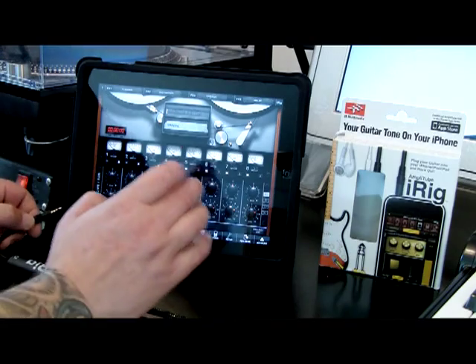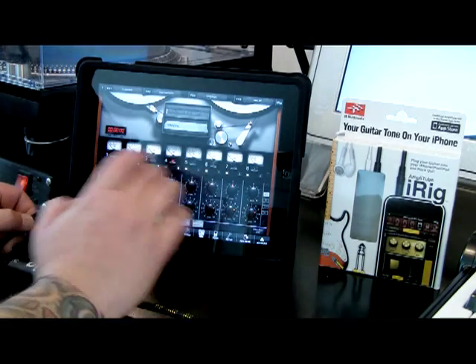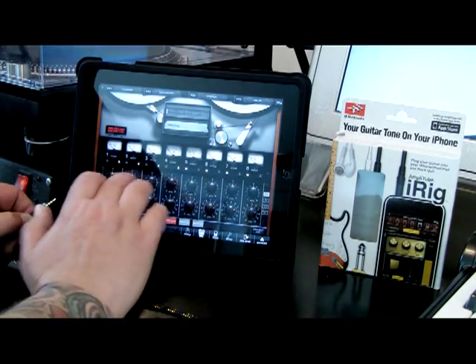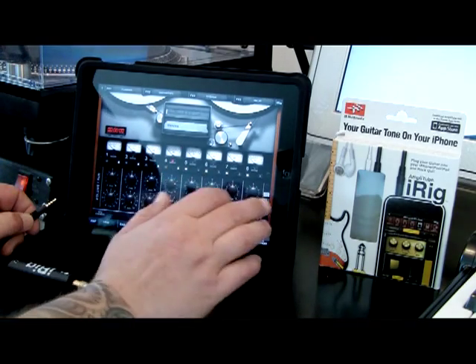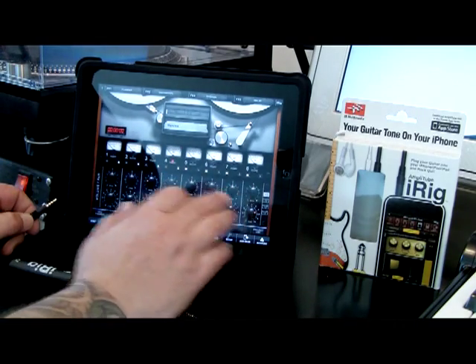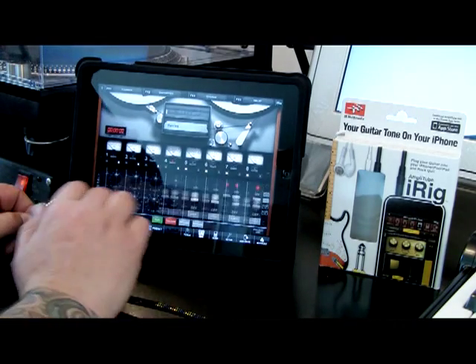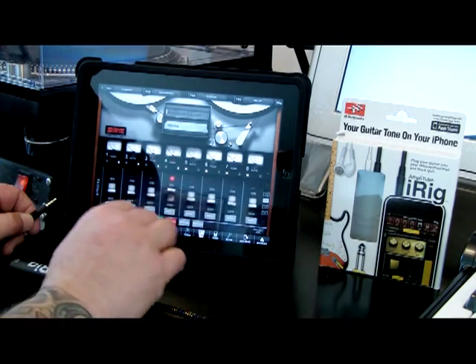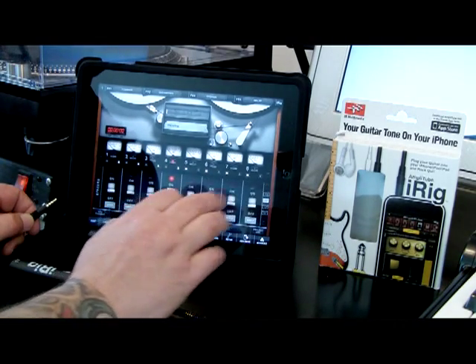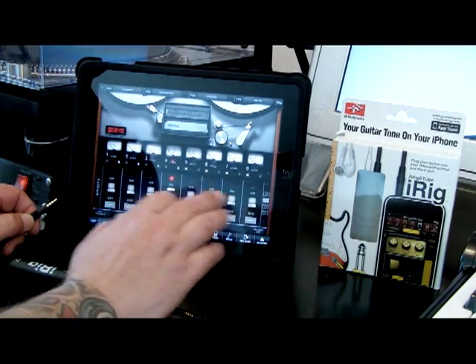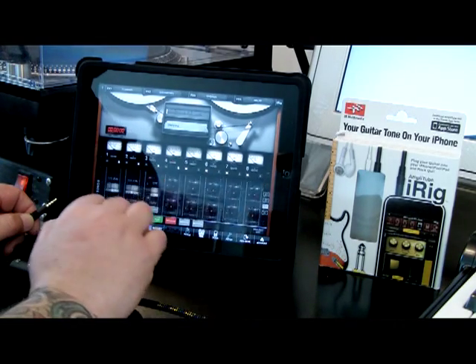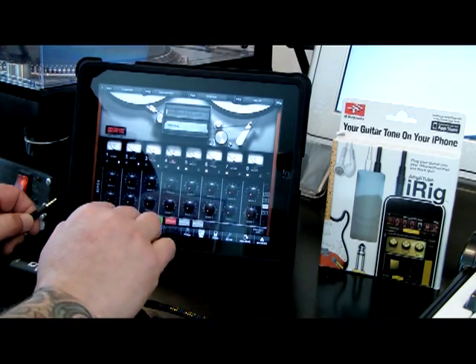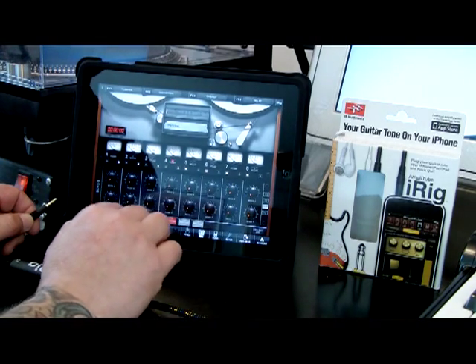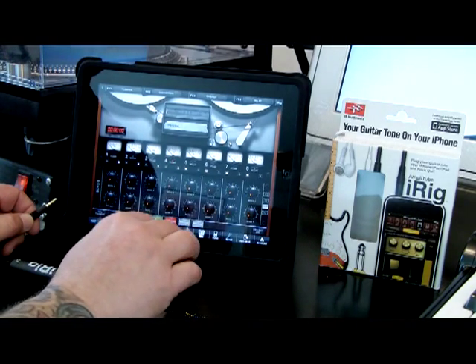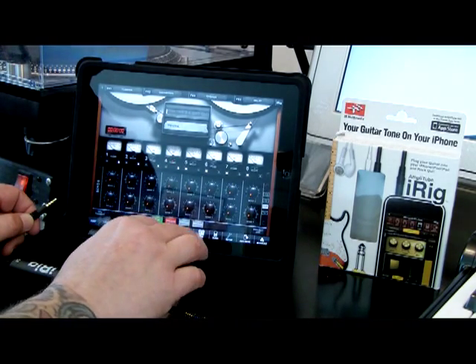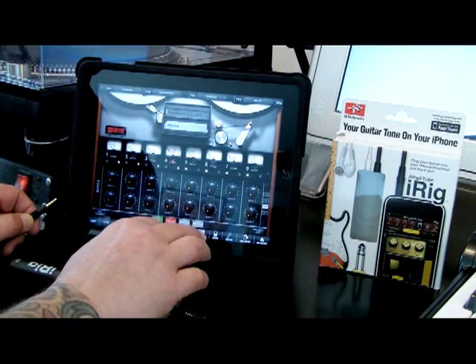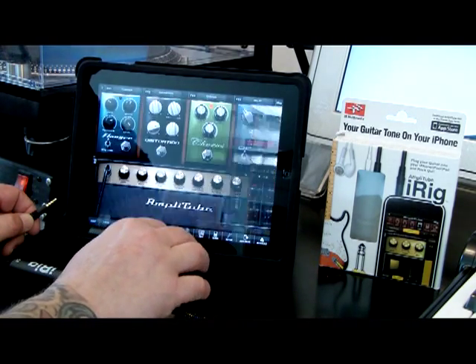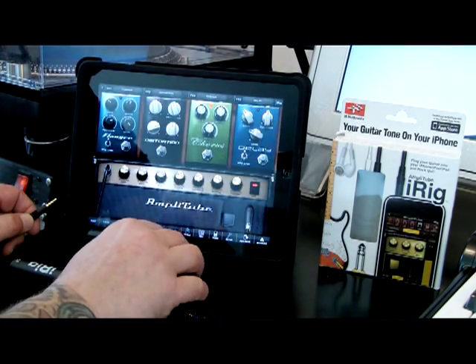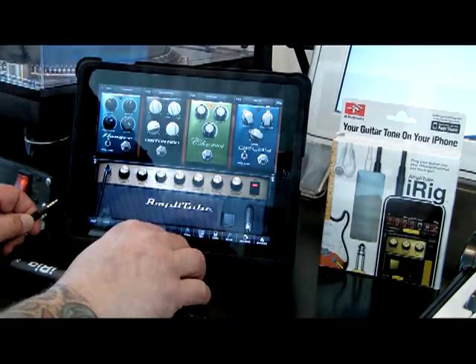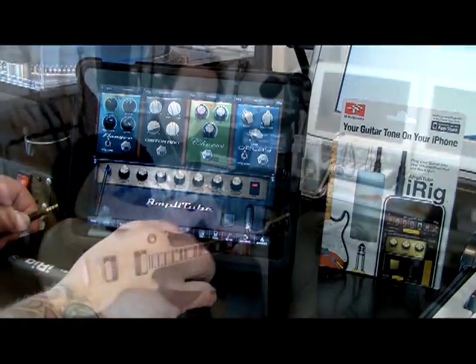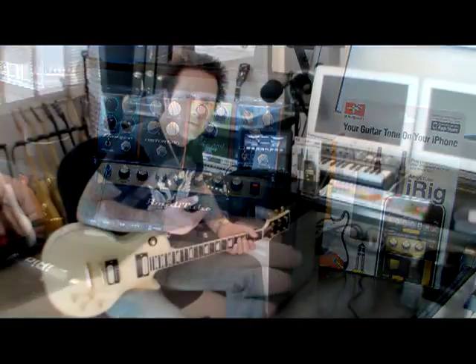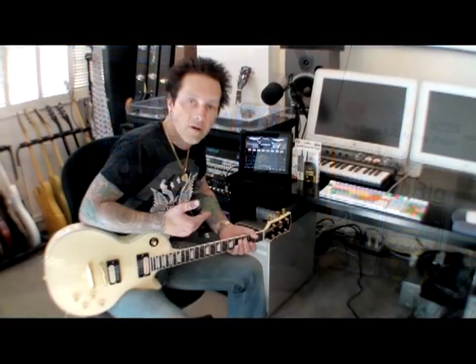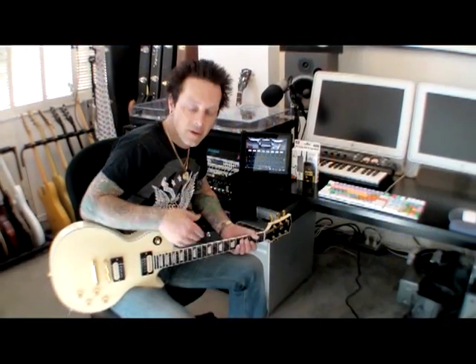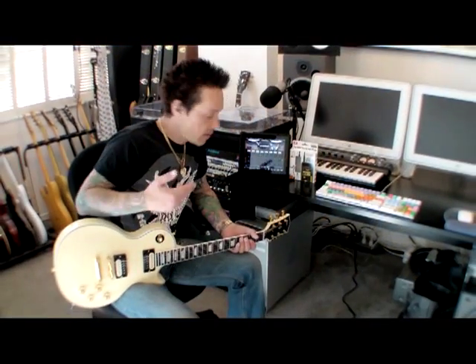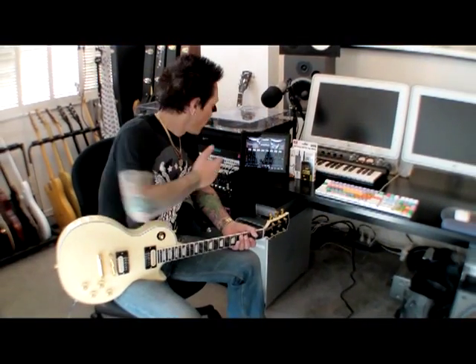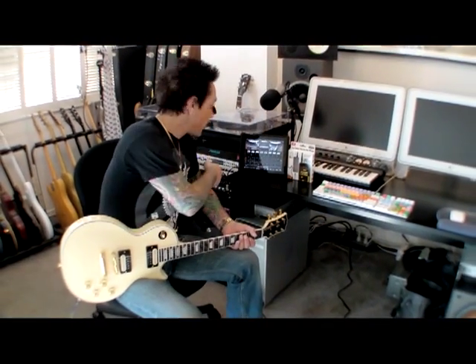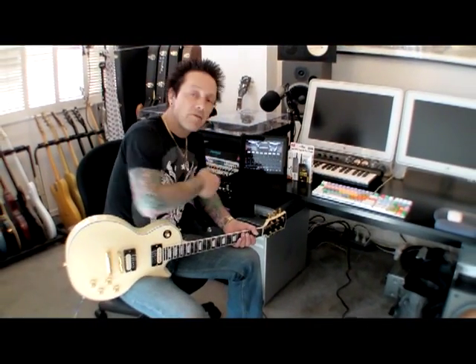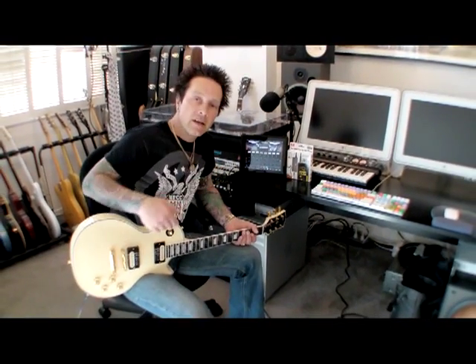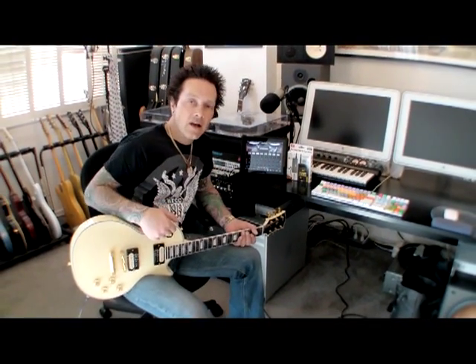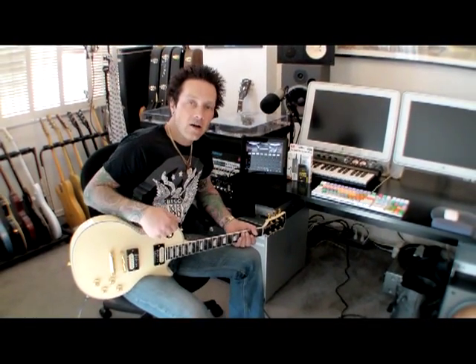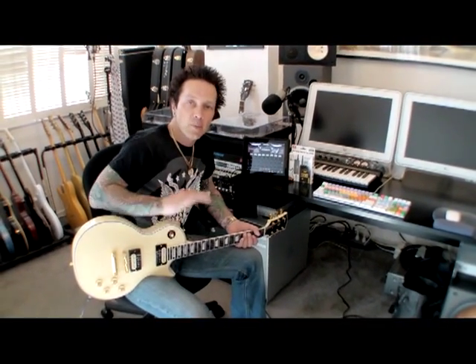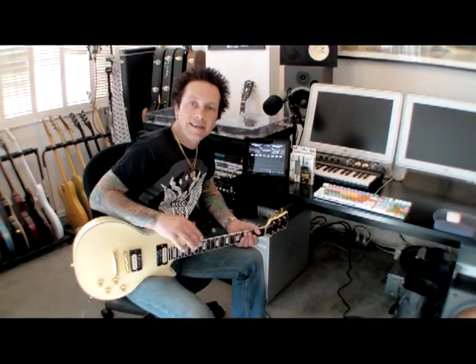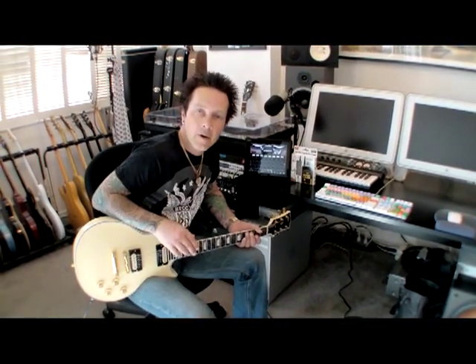The moment I fired this thing up, the possibilities became endless. Taking just the iPad on the road with the iRig and a guitar — complete demos.